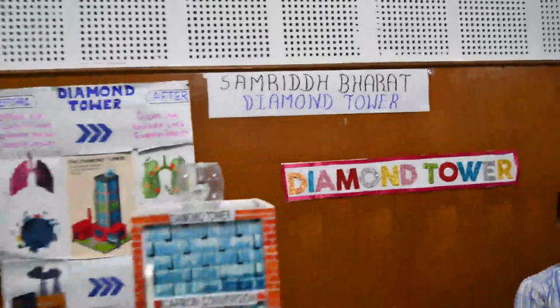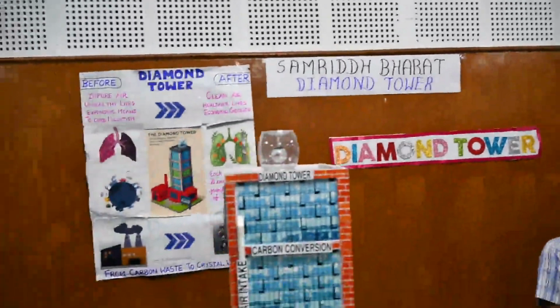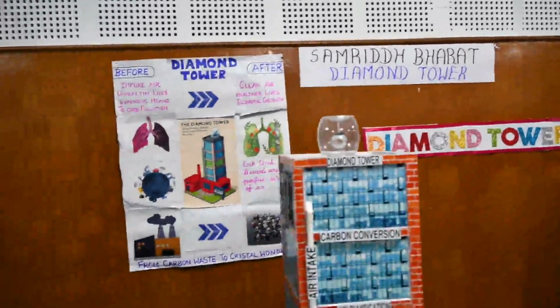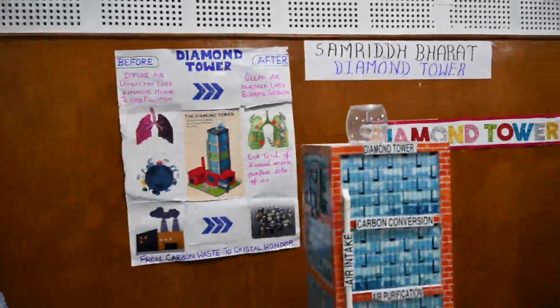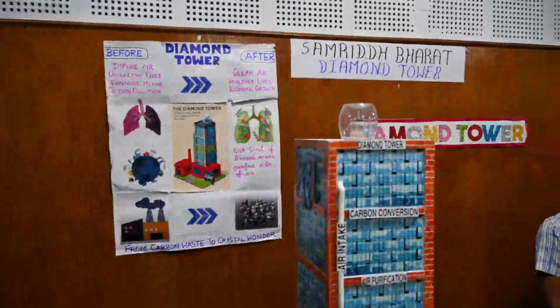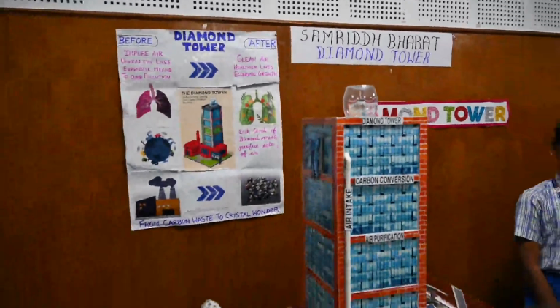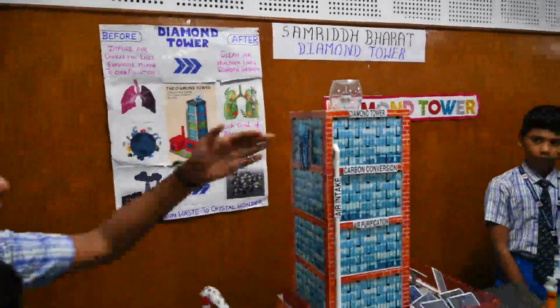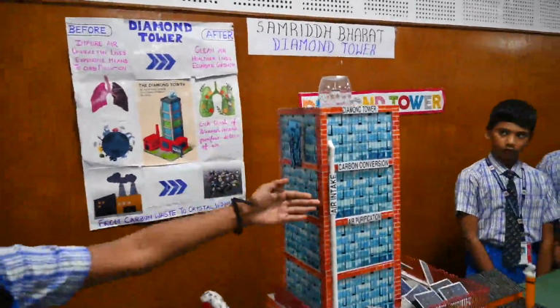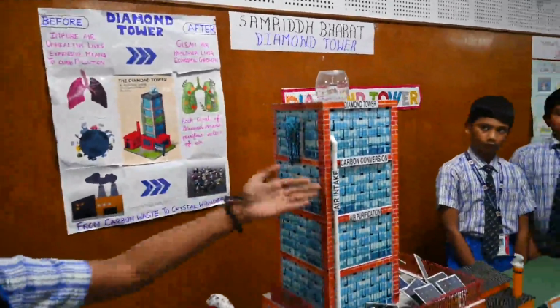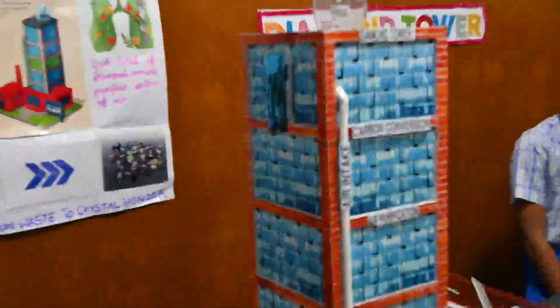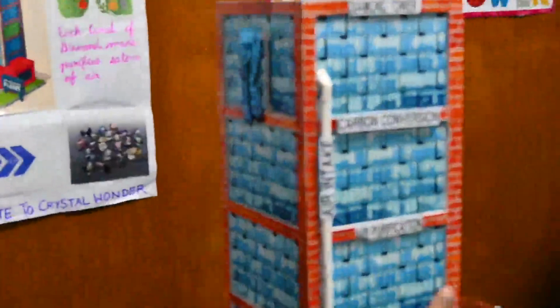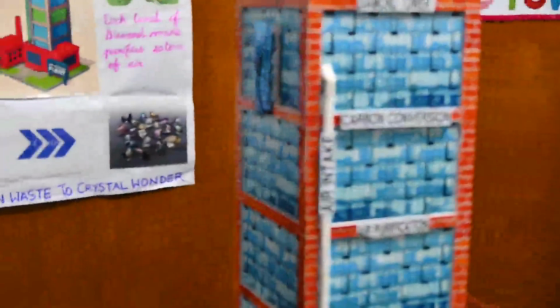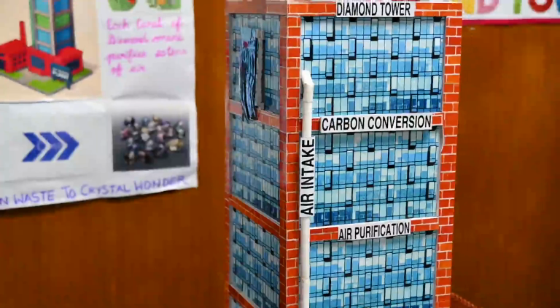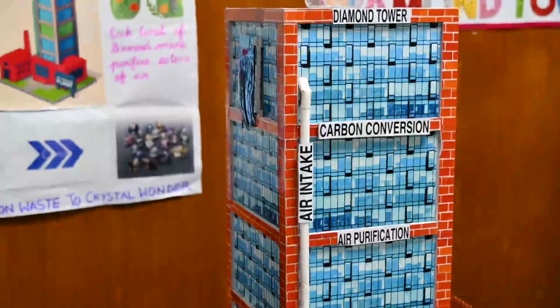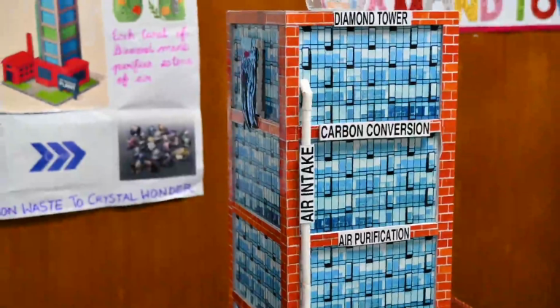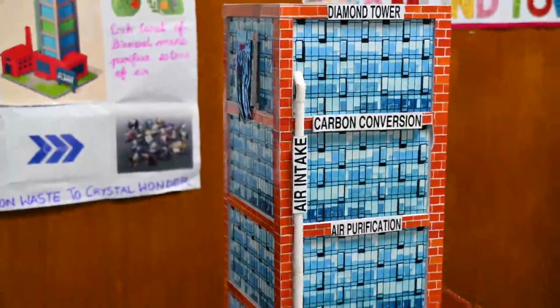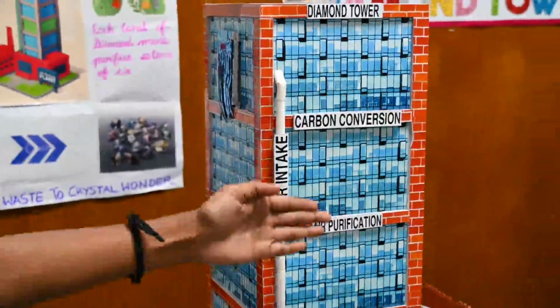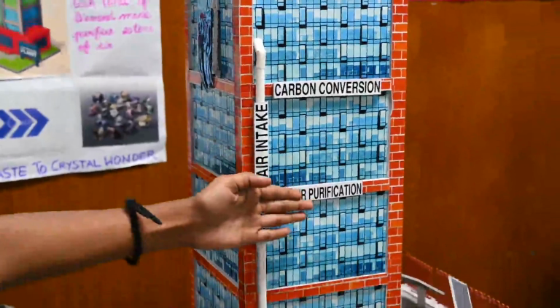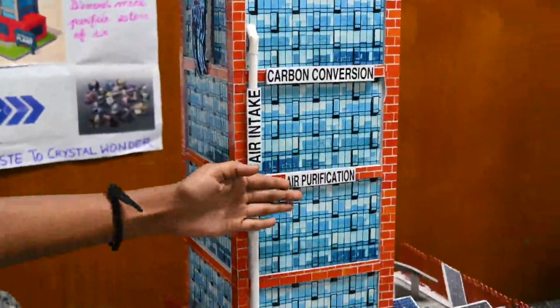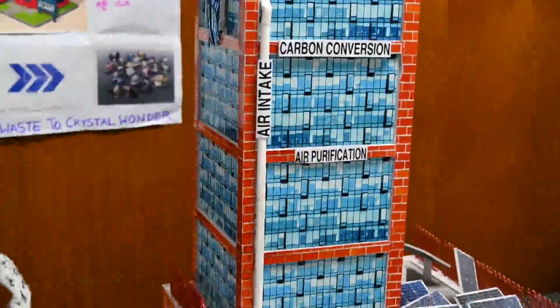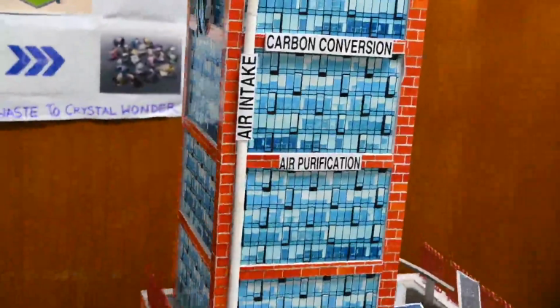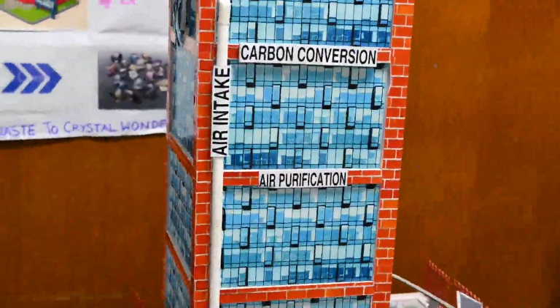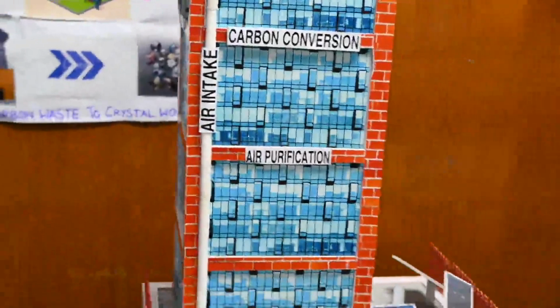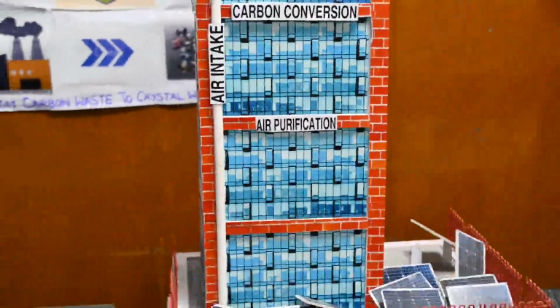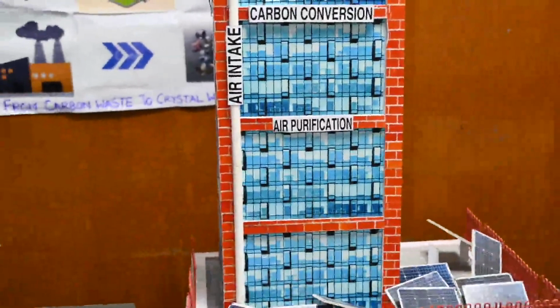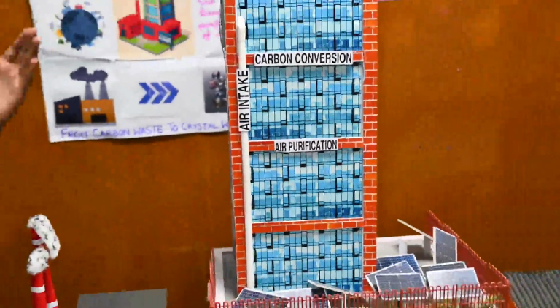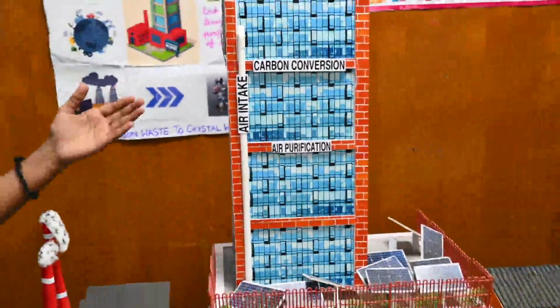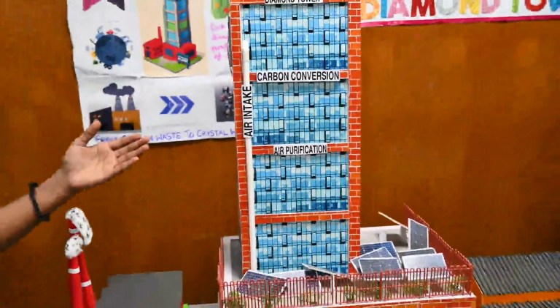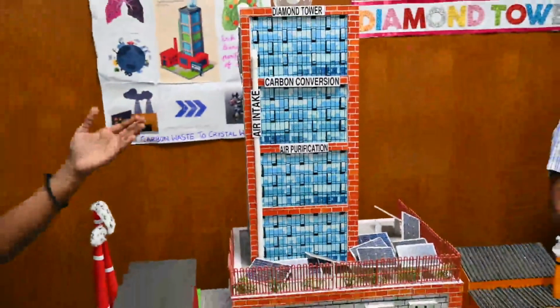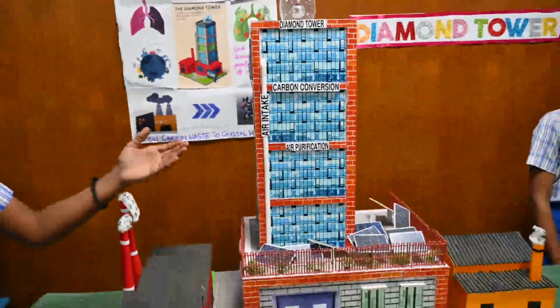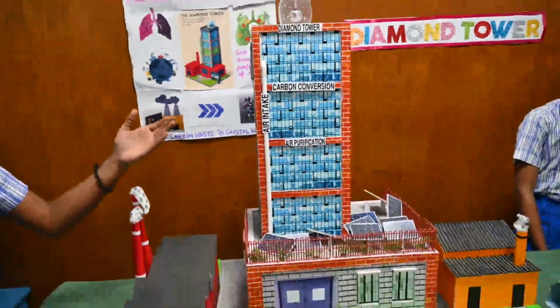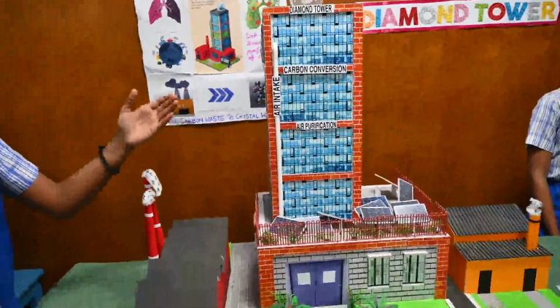Let me explain how the tower works. Air intake pipes pull in the polluted air from outside. The air then goes through multiple filter layers that trap harmful carbon particles and clean the air.